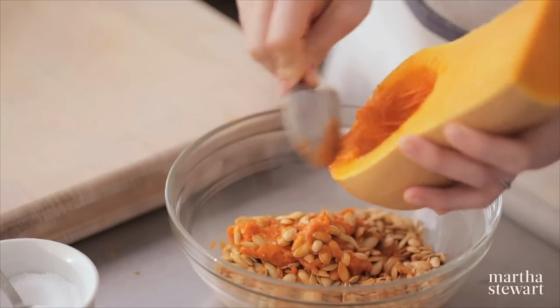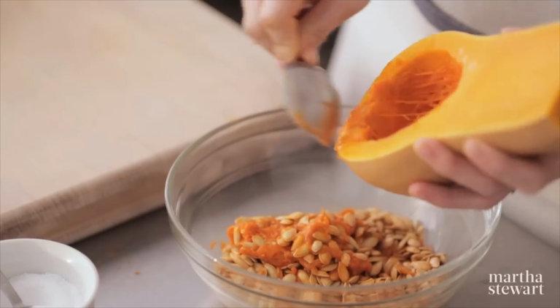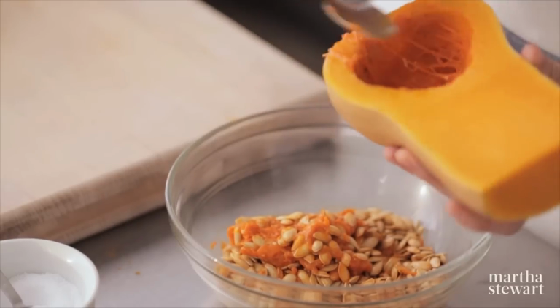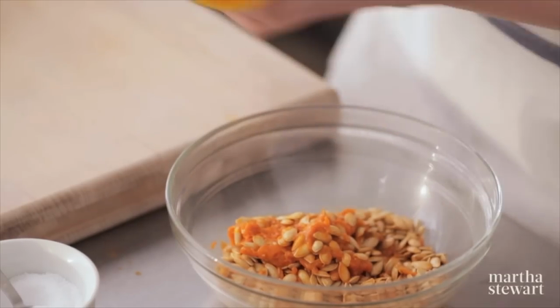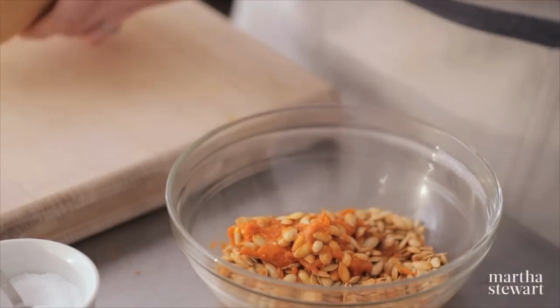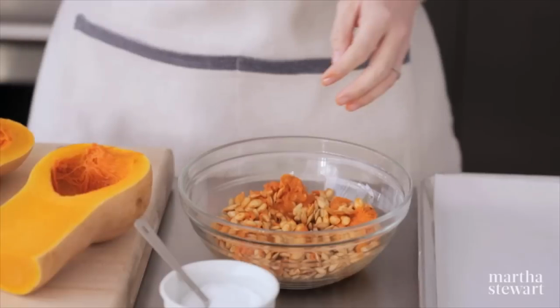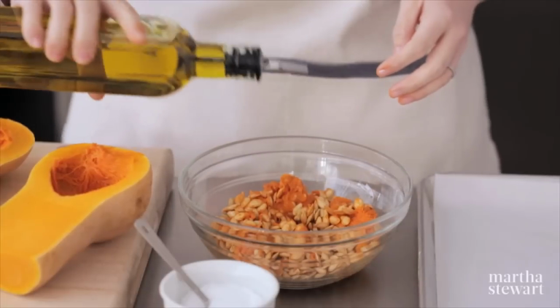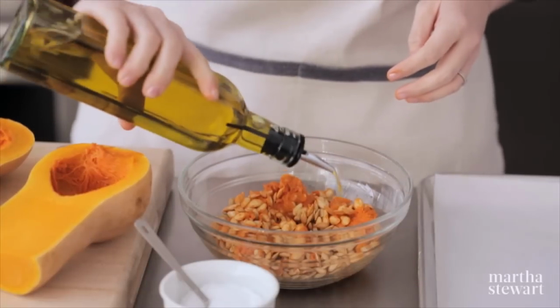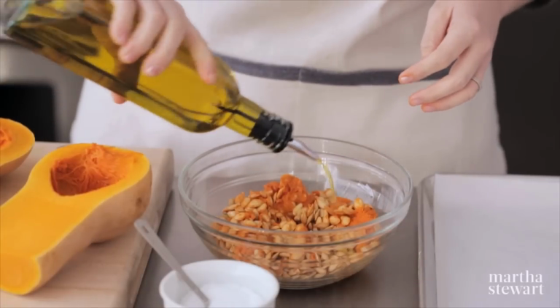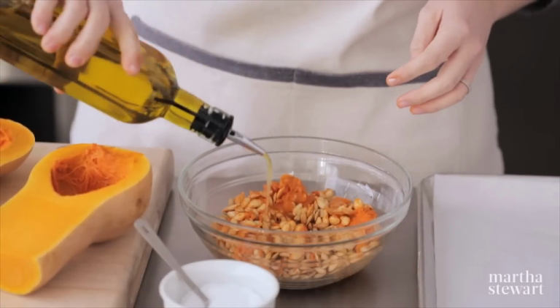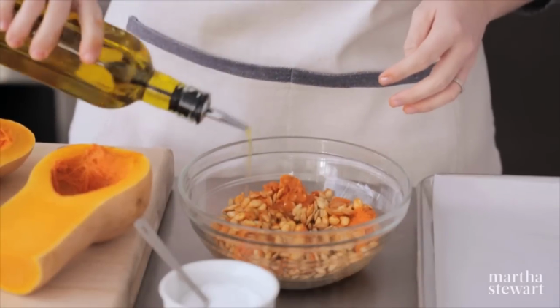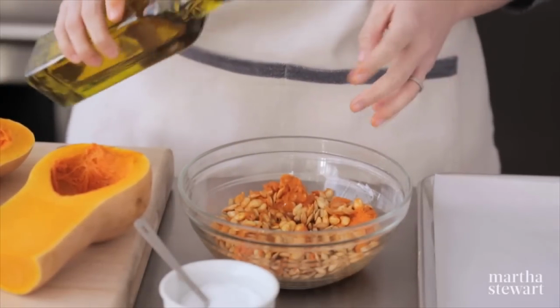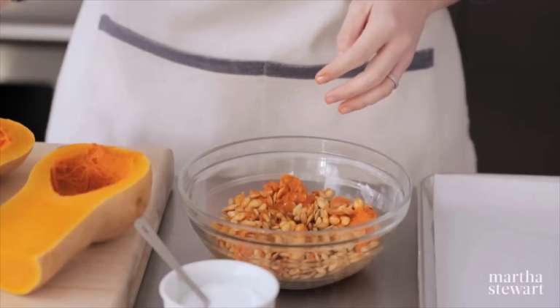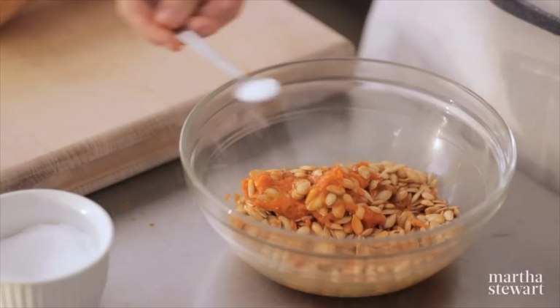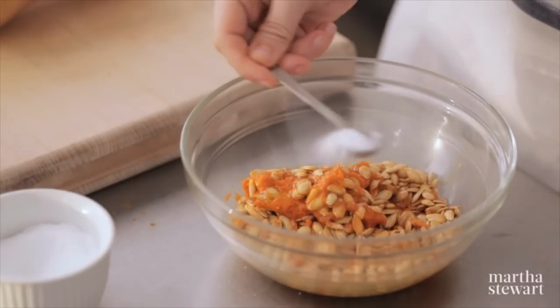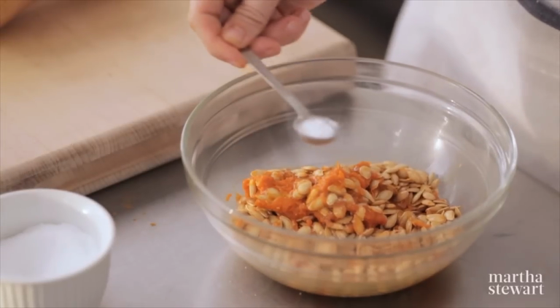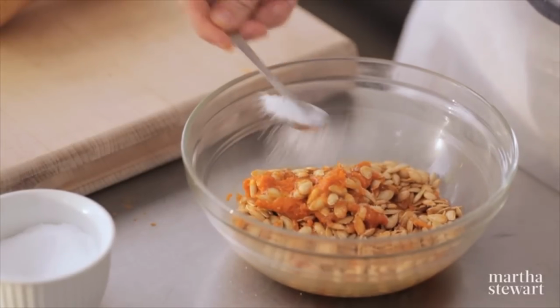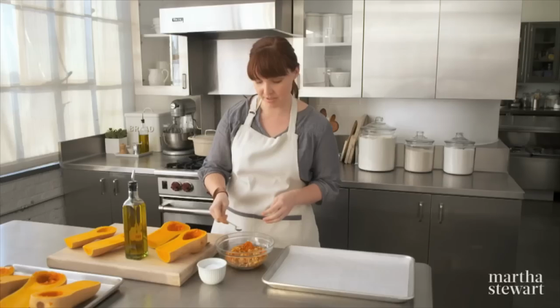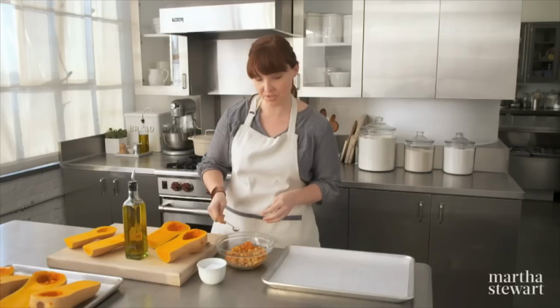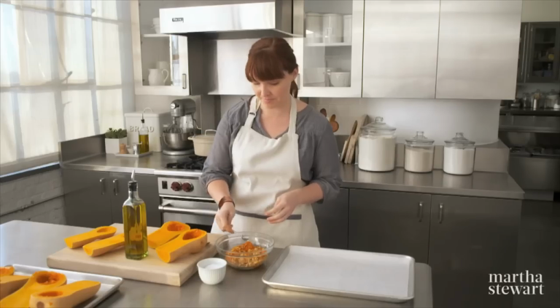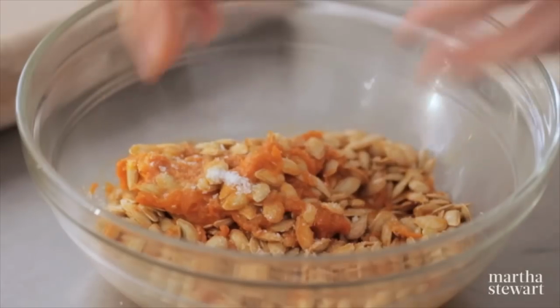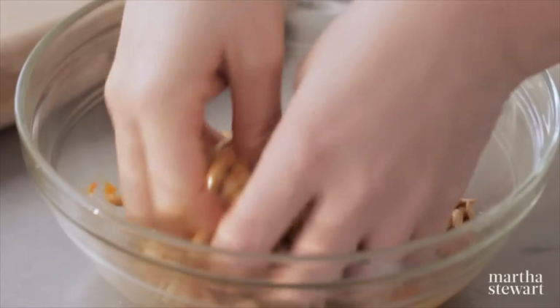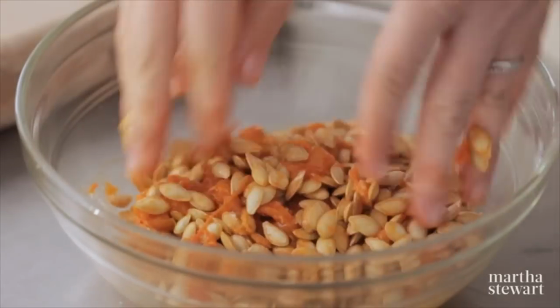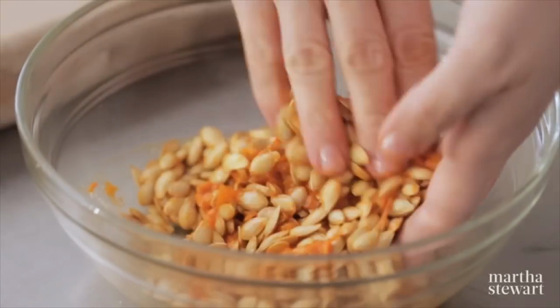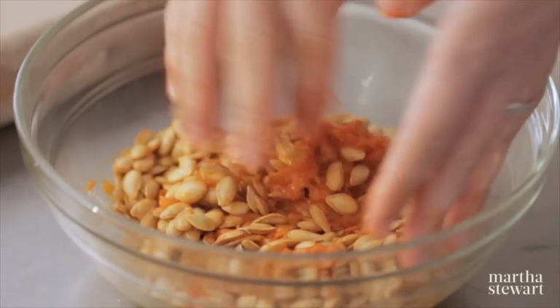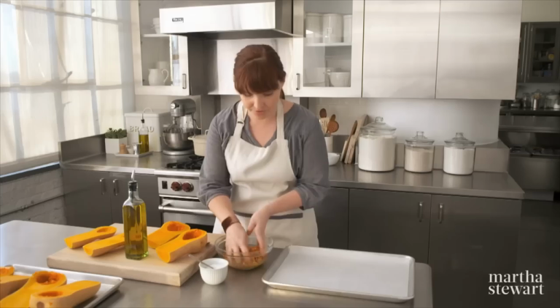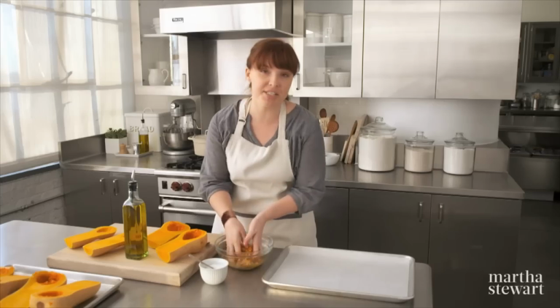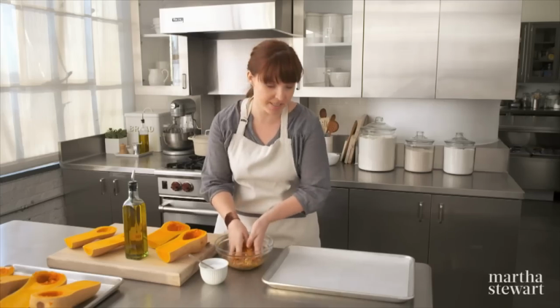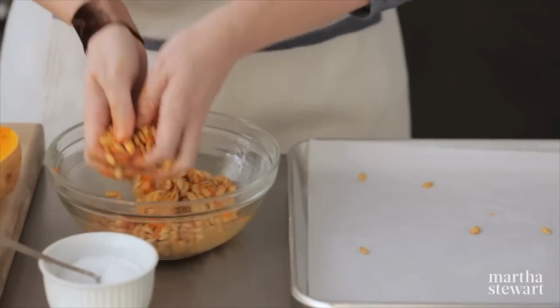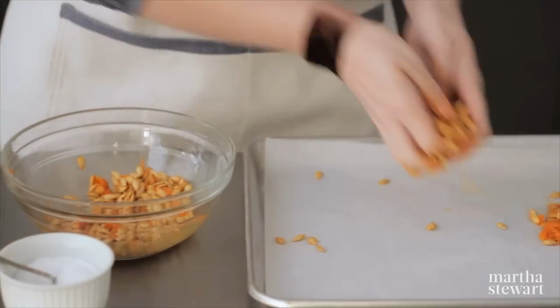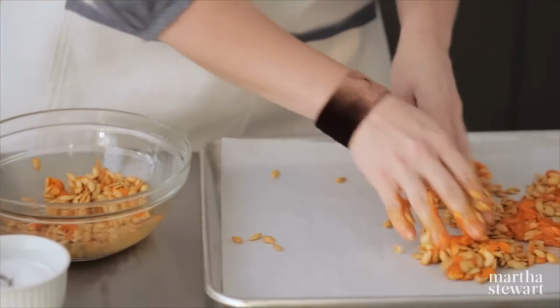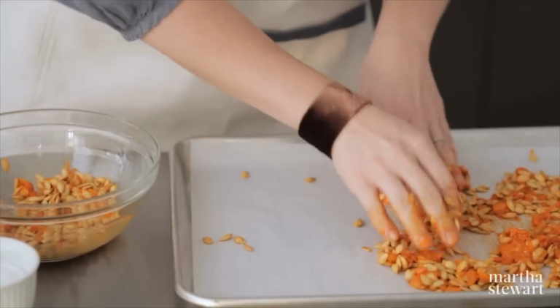You'll have about two cups of squash seeds. Drizzle on about a tablespoon of extra virgin olive oil and a half teaspoon of coarse salt. Toss everything together right in the bowl and then transfer this to a parchment-lined baking sheet.